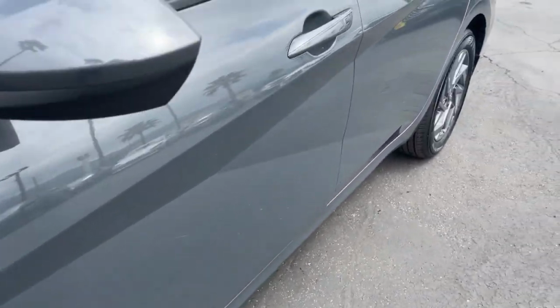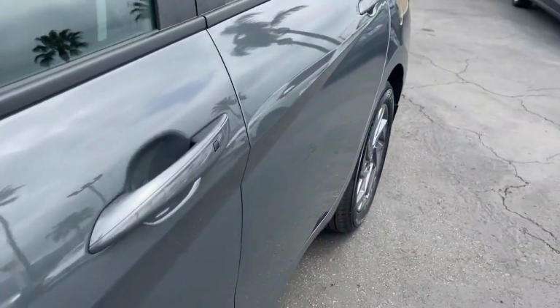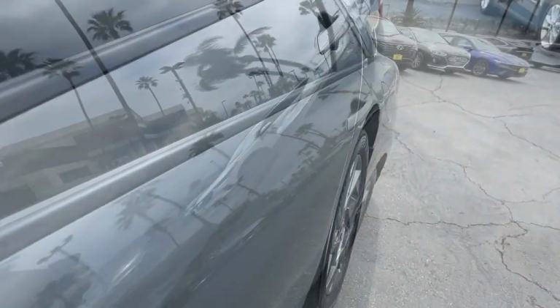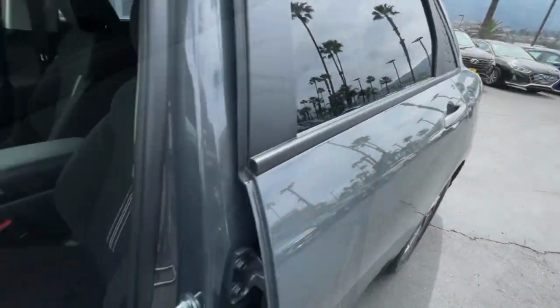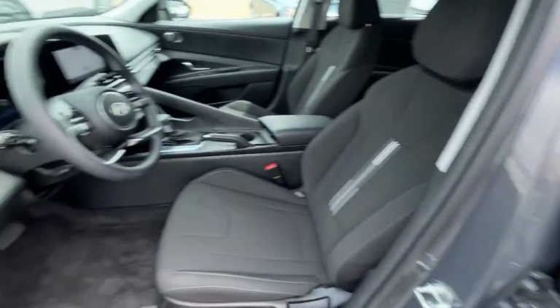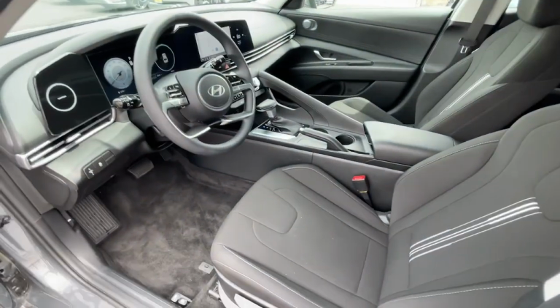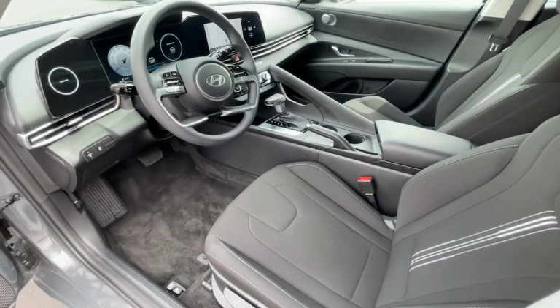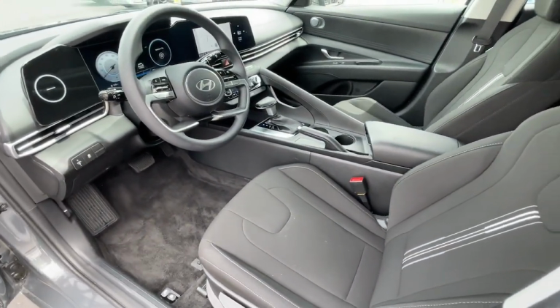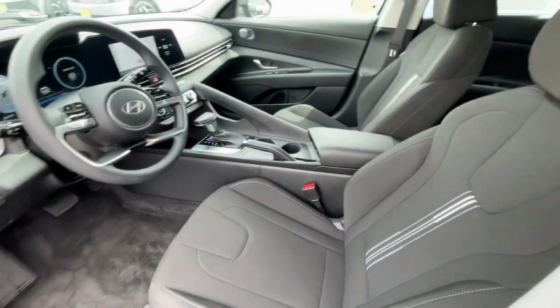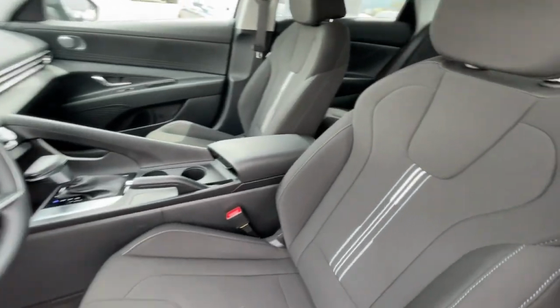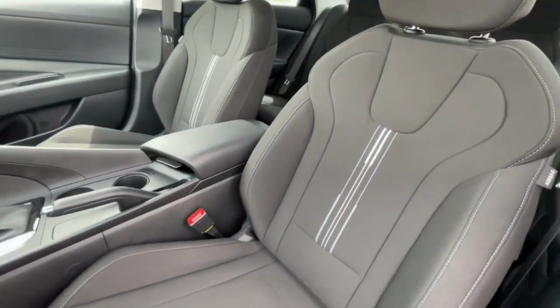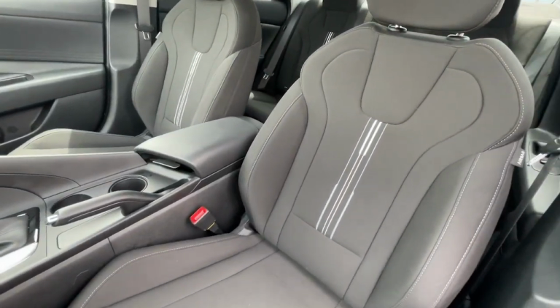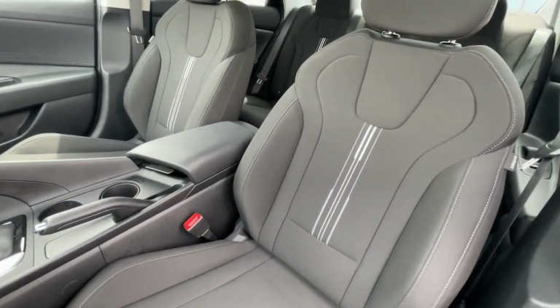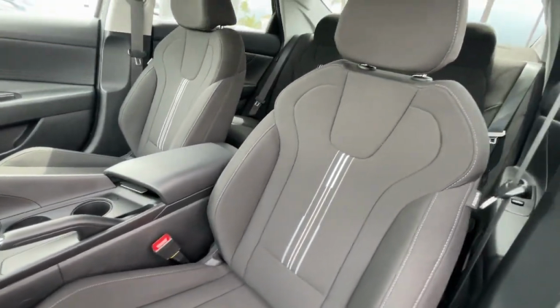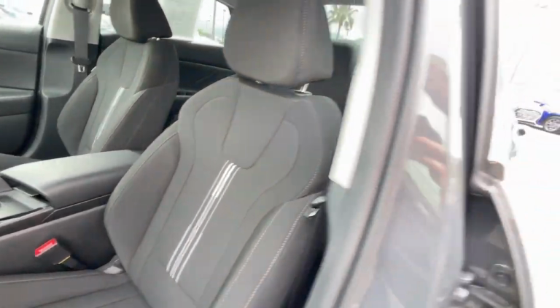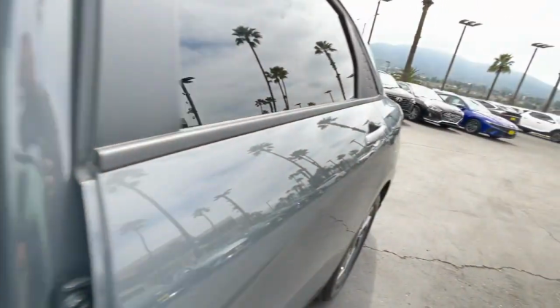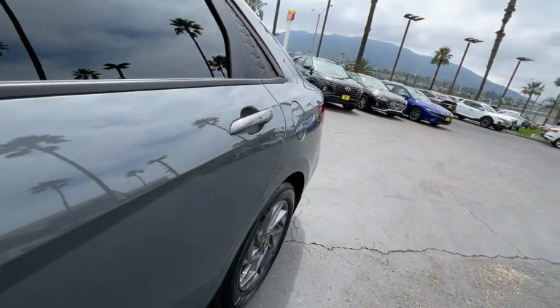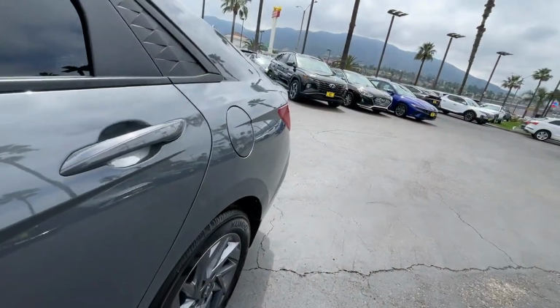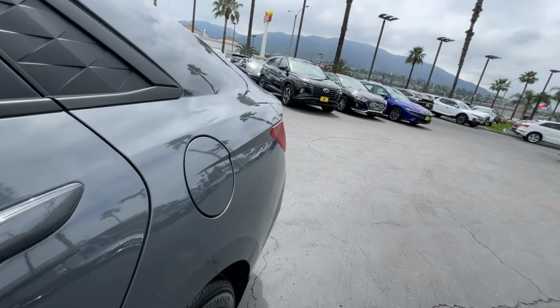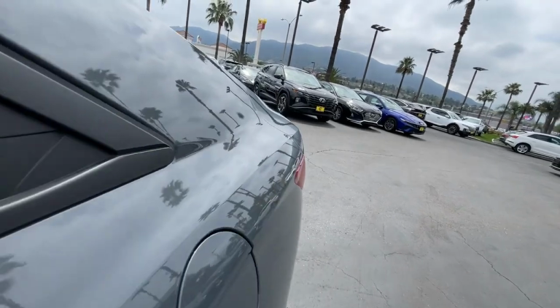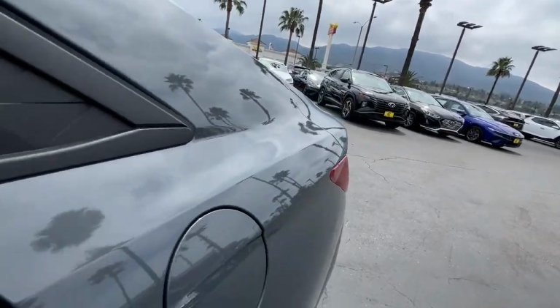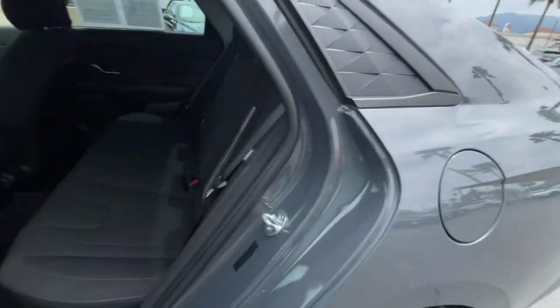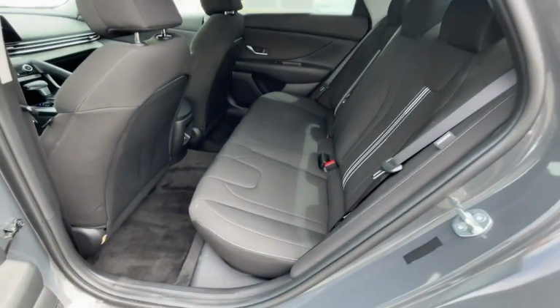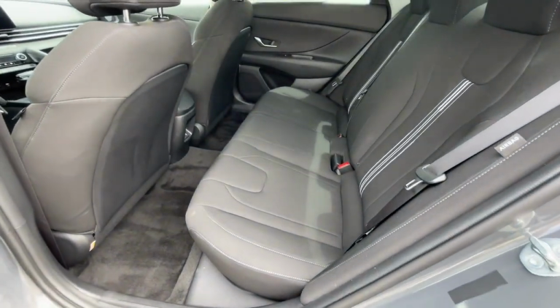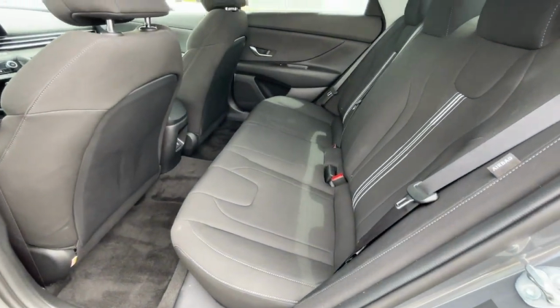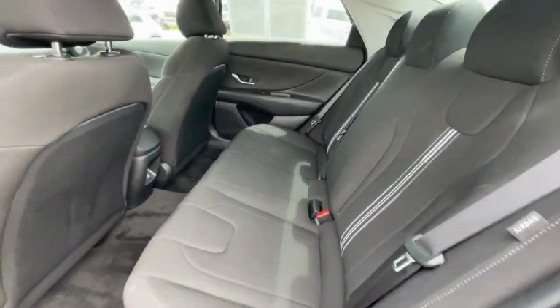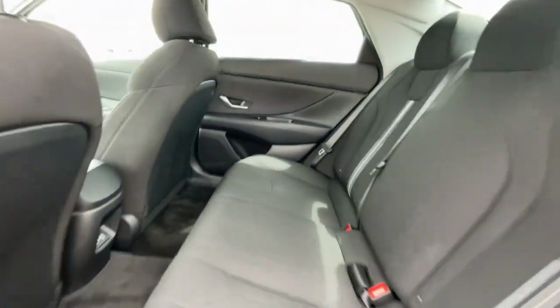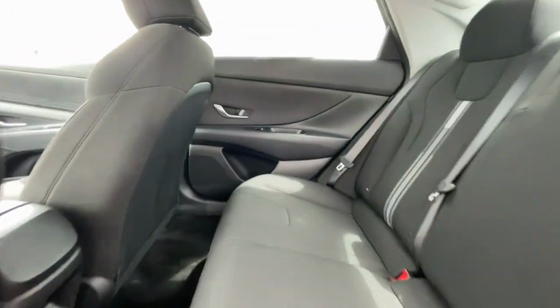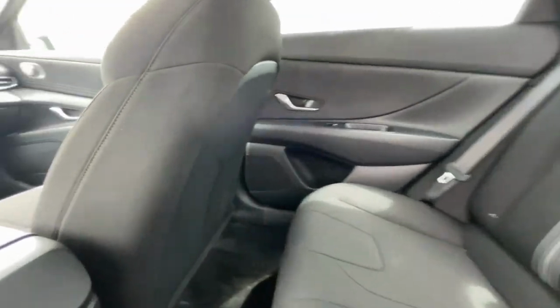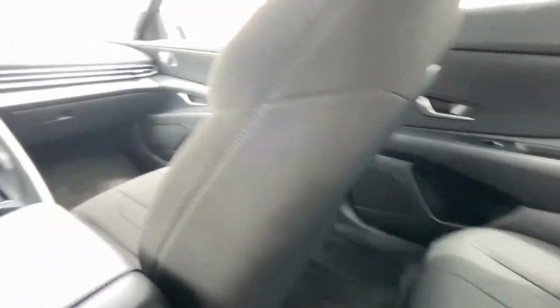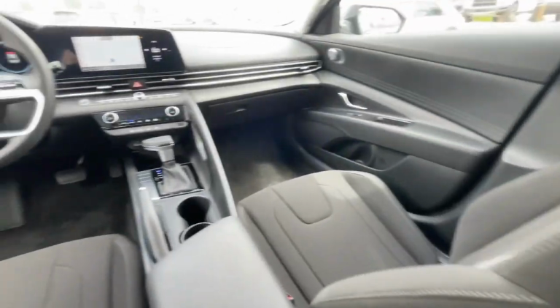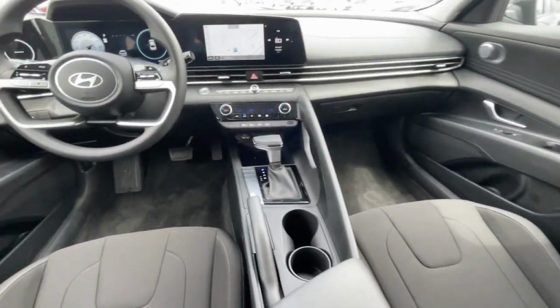Apple CarPlay and/or Android Auto, Pre-Collision System, Keyless Entry, Navigation System, Backup Camera, Satellite Radio, Dual Zone AC, Aluminum Wheels, Steering Wheel Audio Controls, Electronic Stability Control.